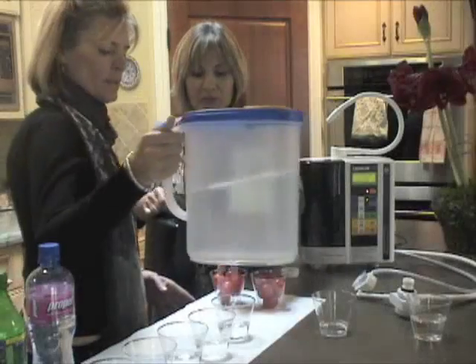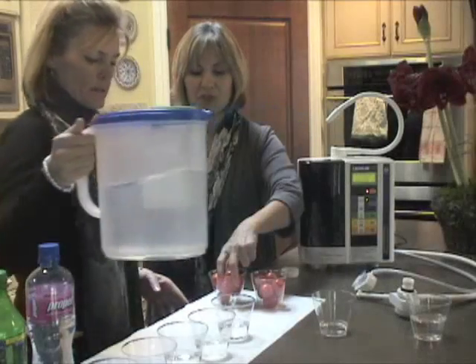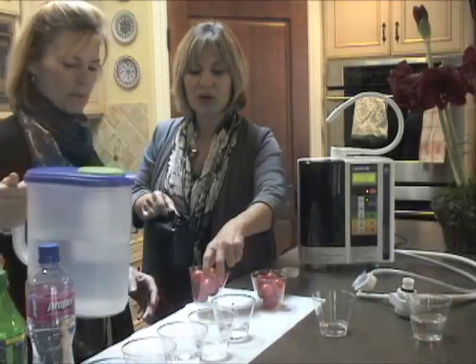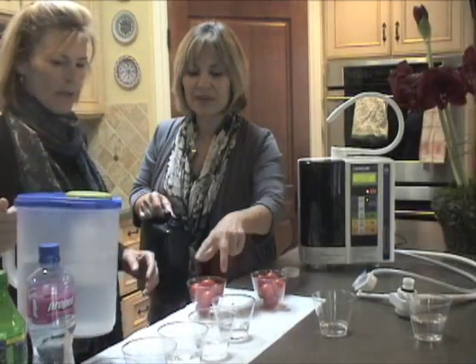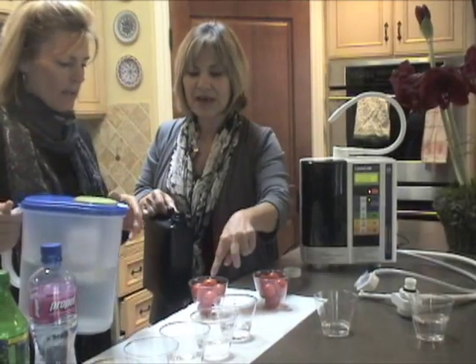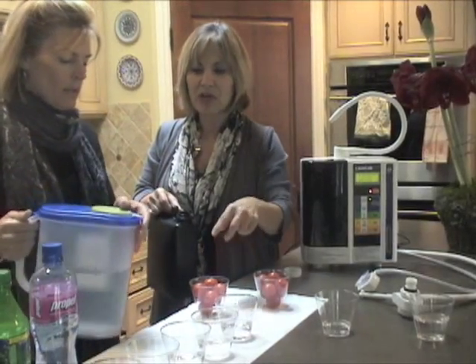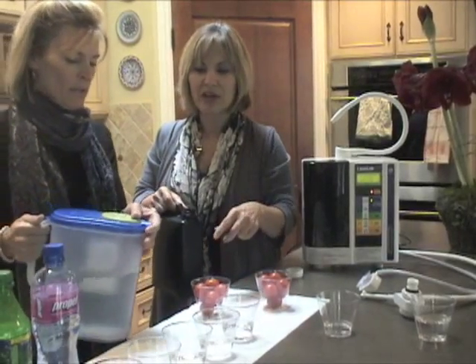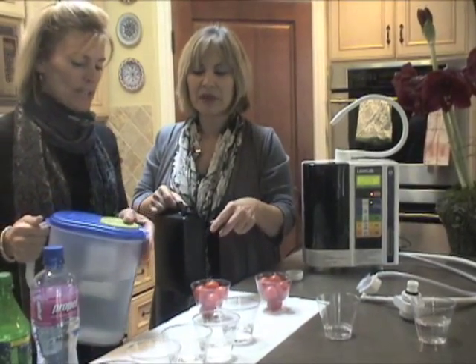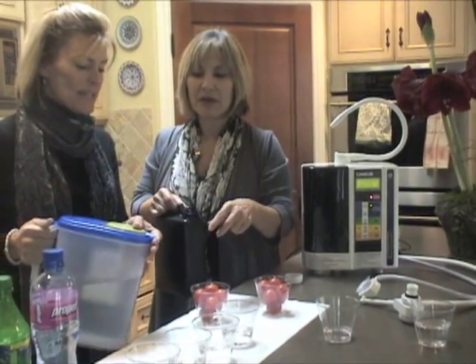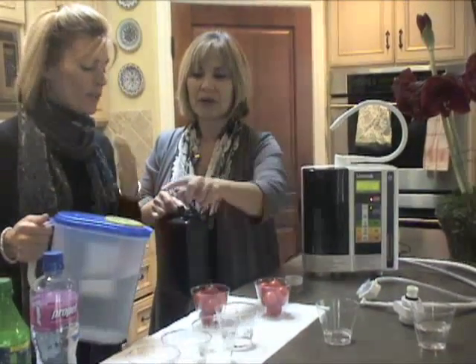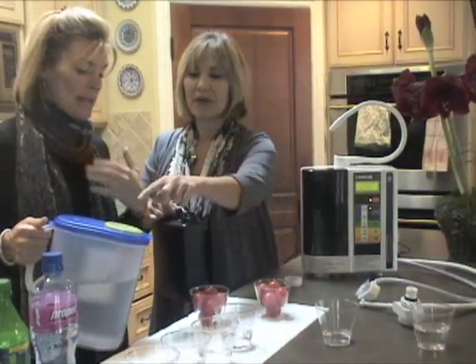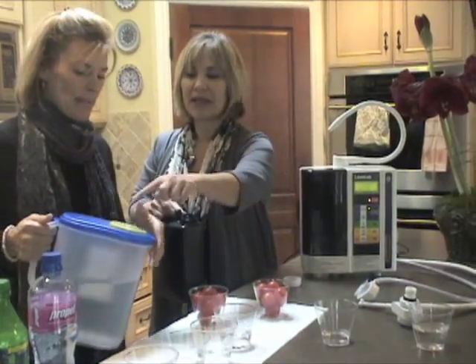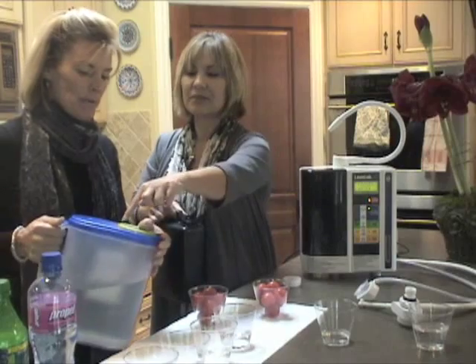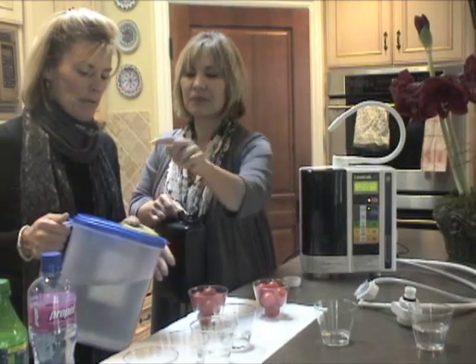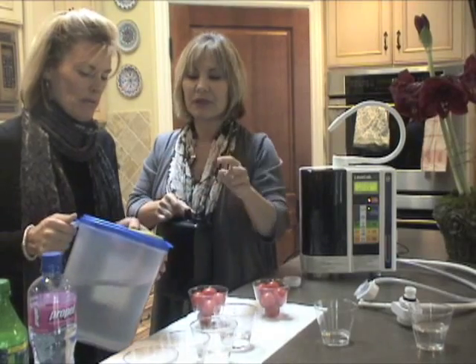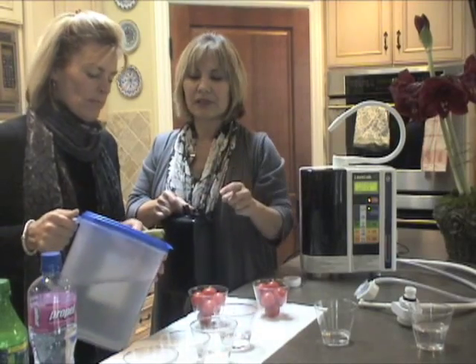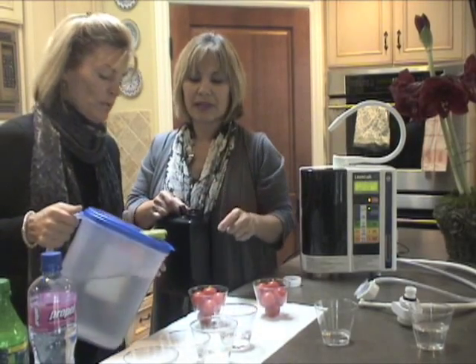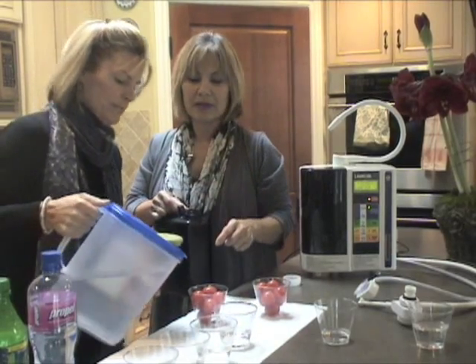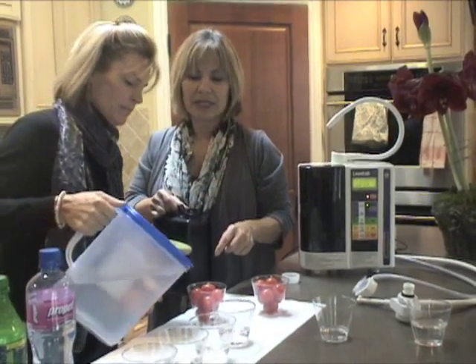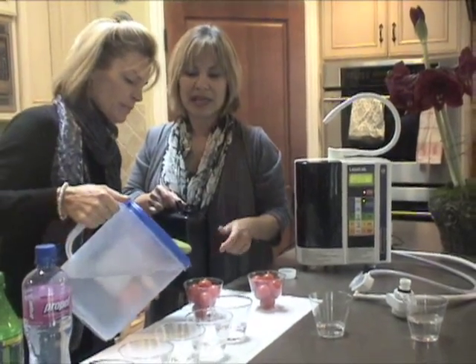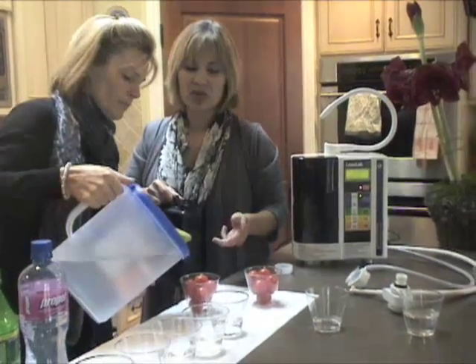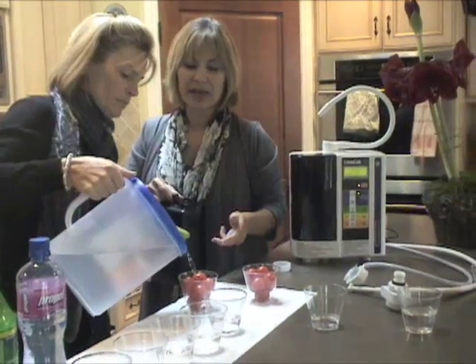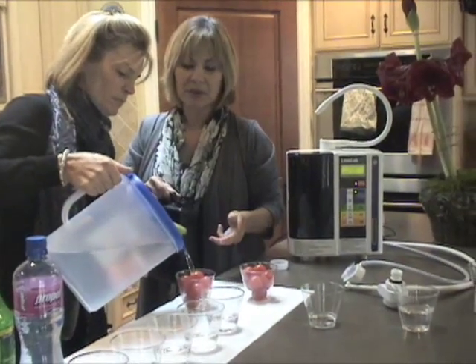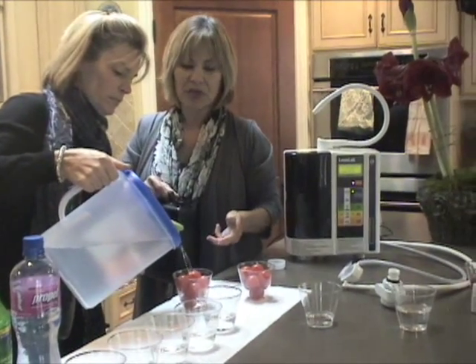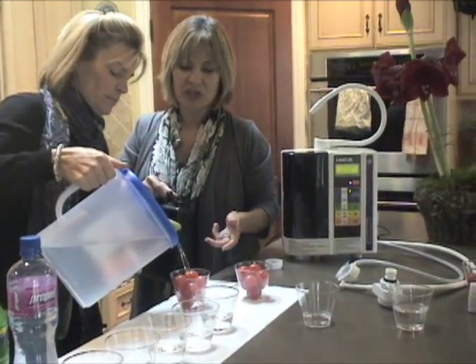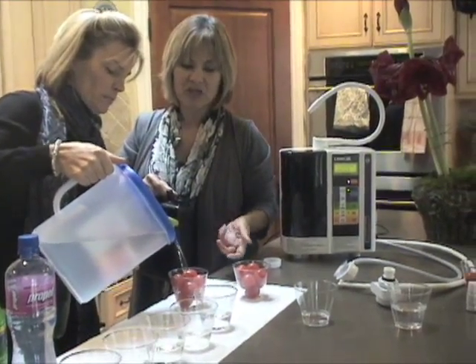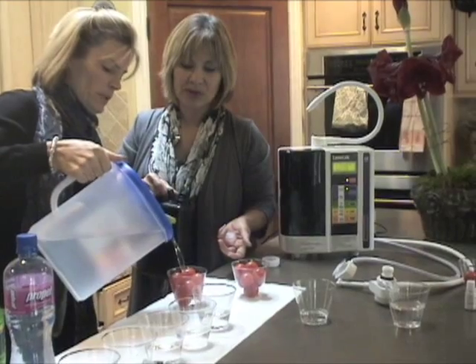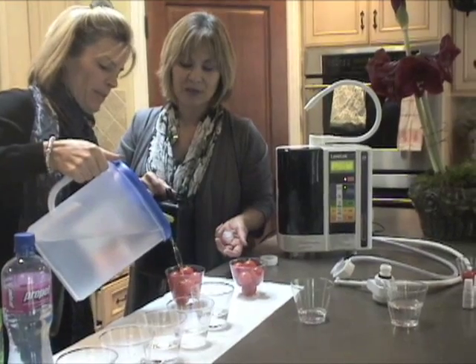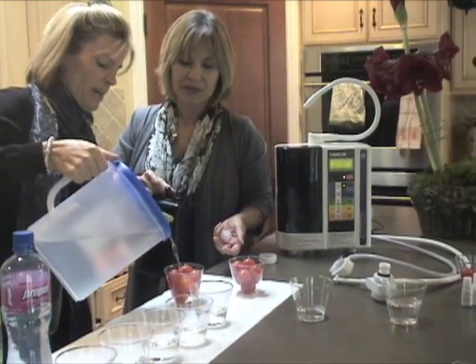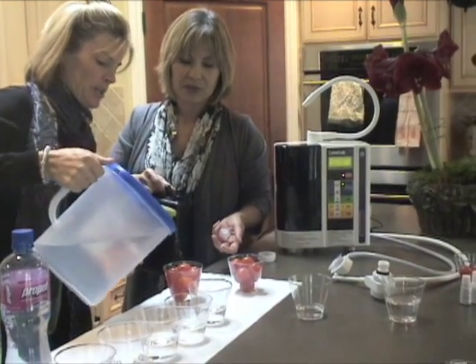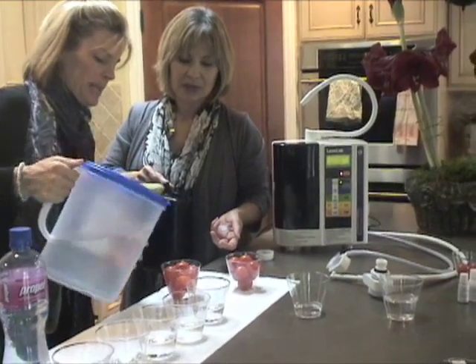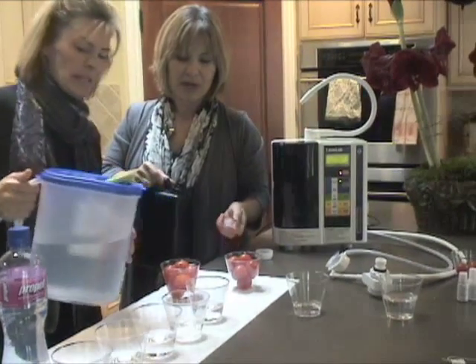I want you to pour some of that tap water in there. So this is water from my tap, because that's normally how people would wash their vegetables, right? Okay, we've got a cup of cherry tomatoes here.